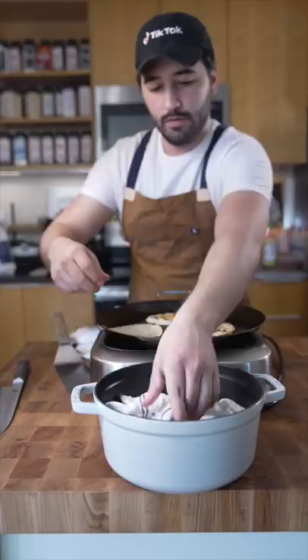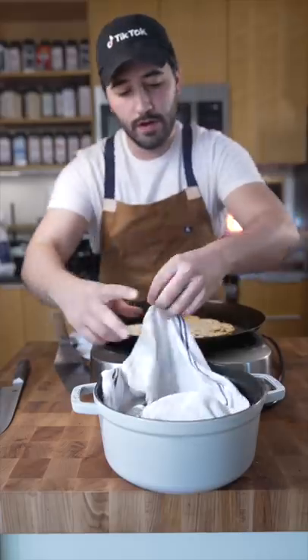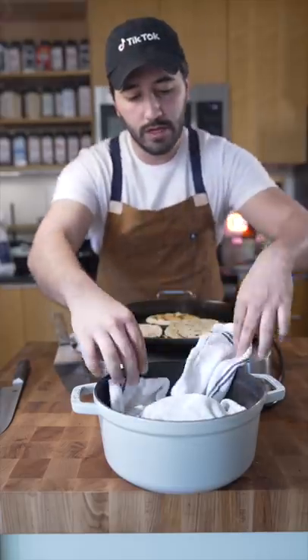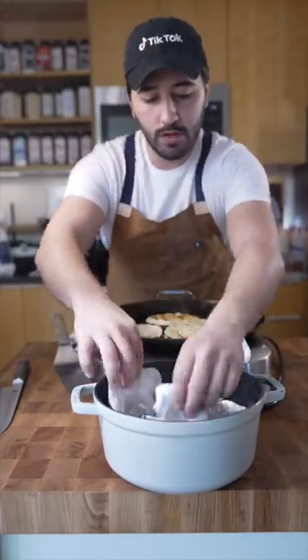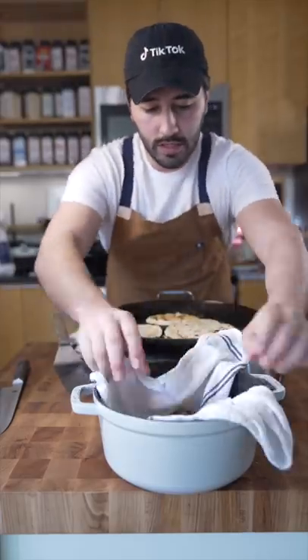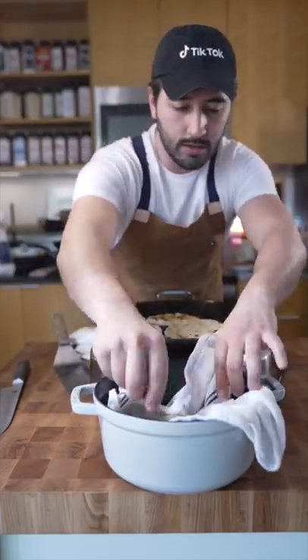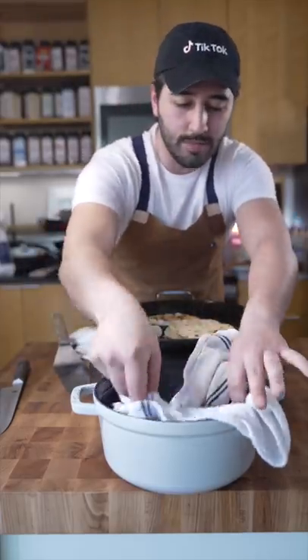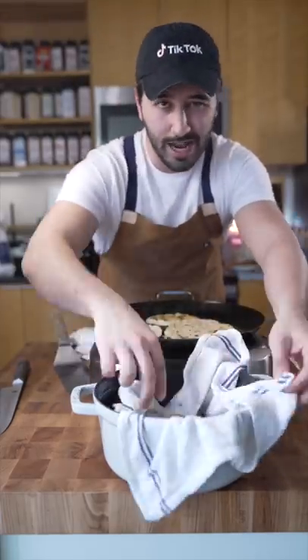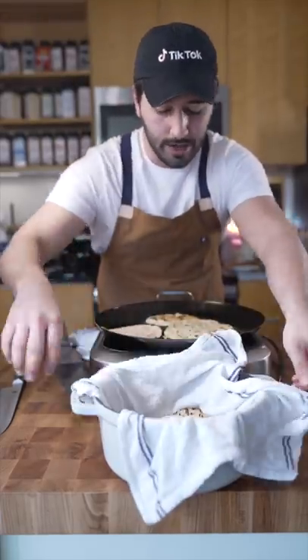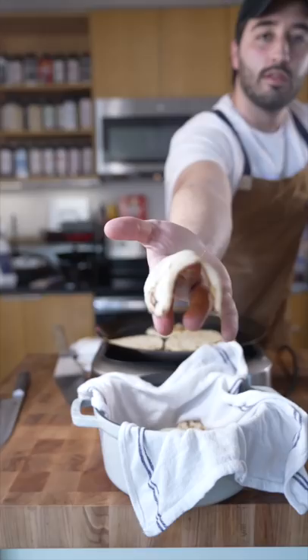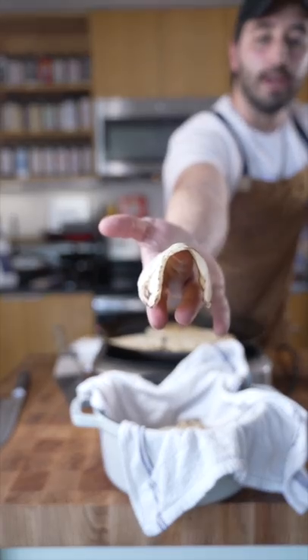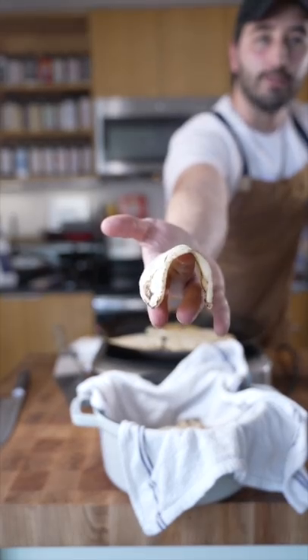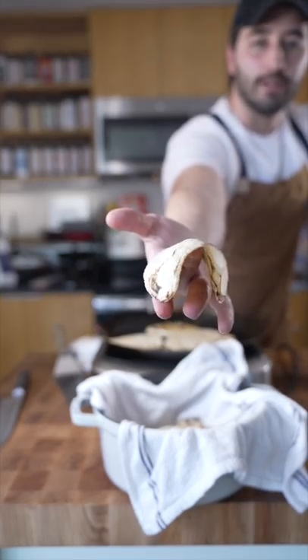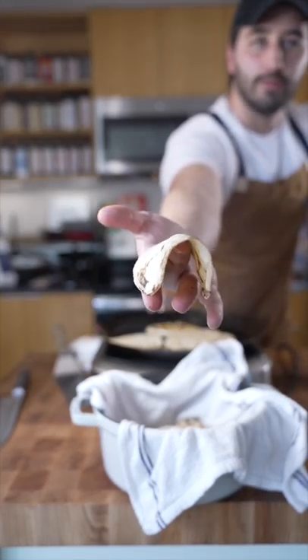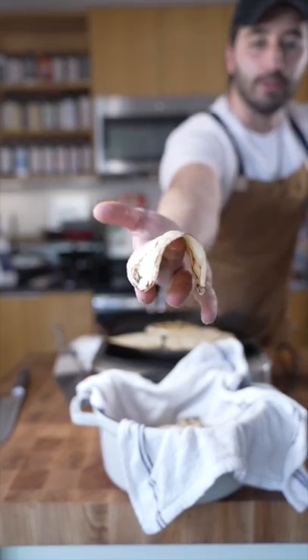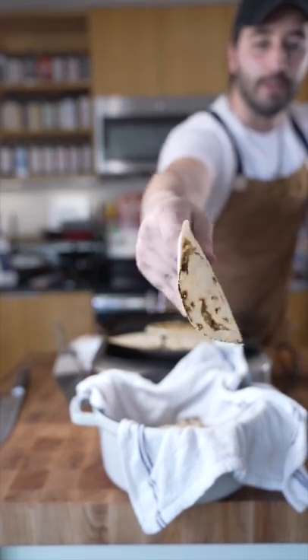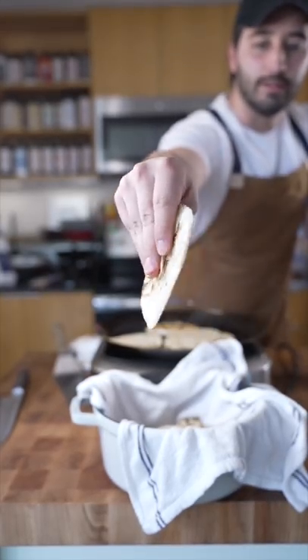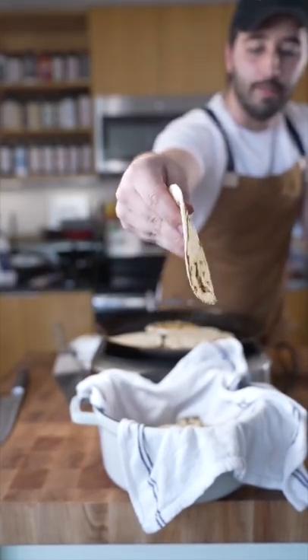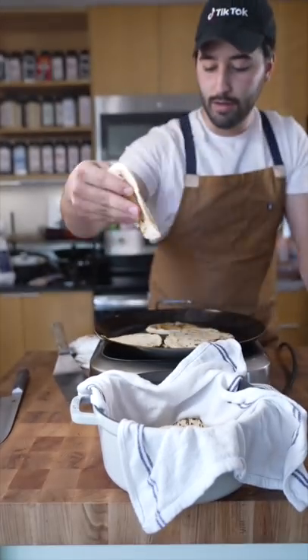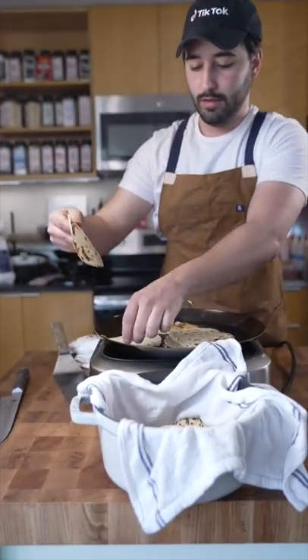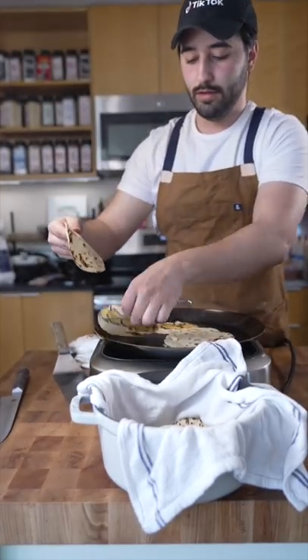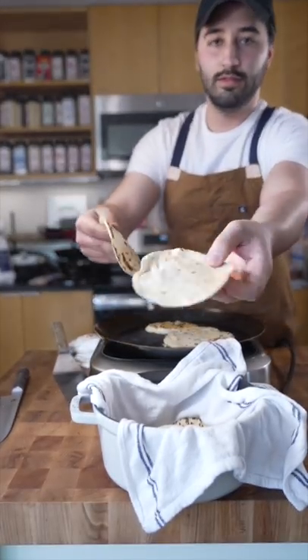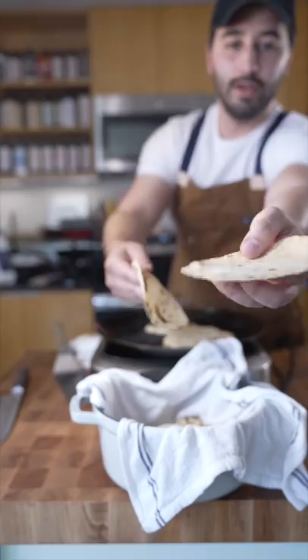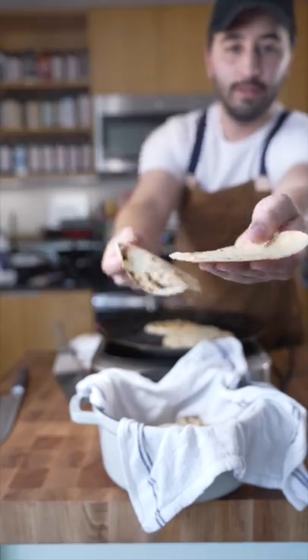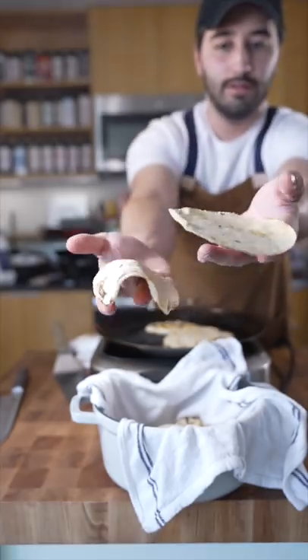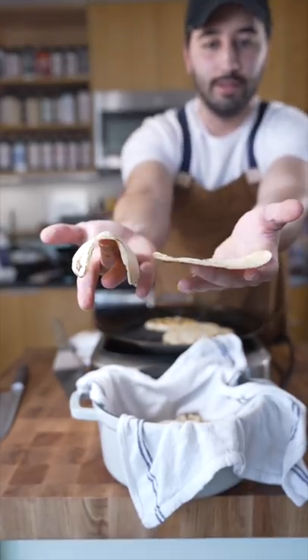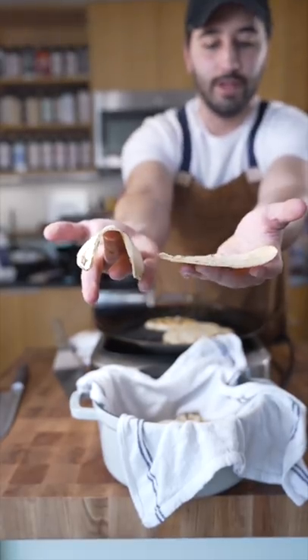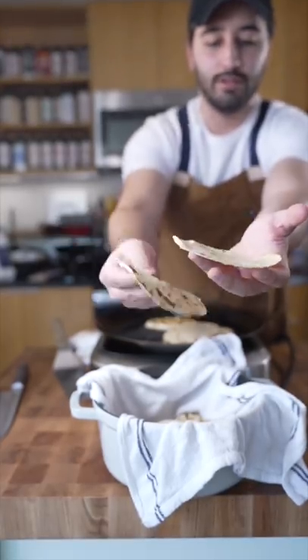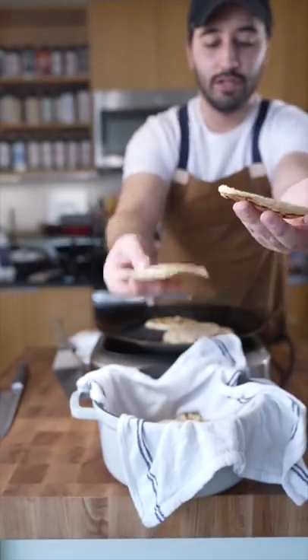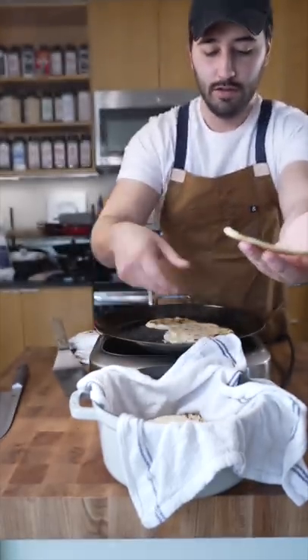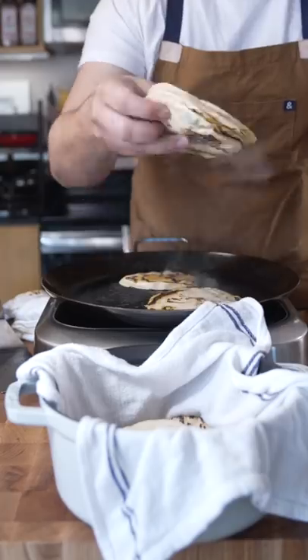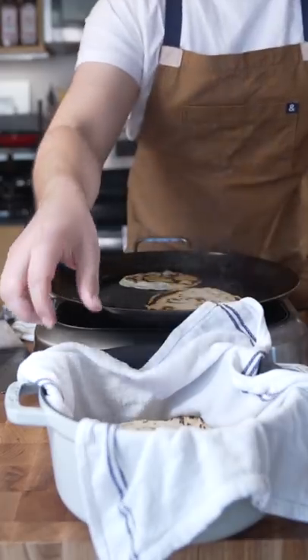Whatever you're holding your corn tortillas in, make sure it has a towel. See how soft that is compared to this? That's the difference right there.